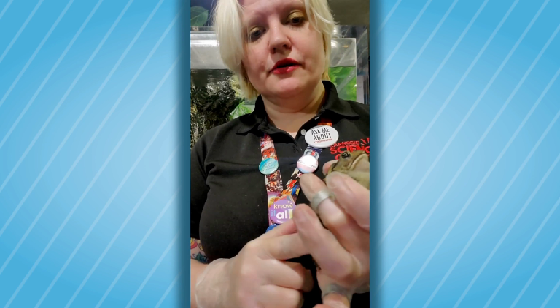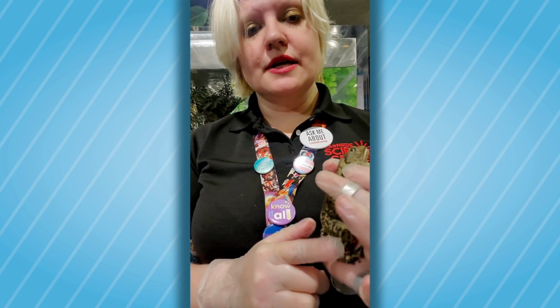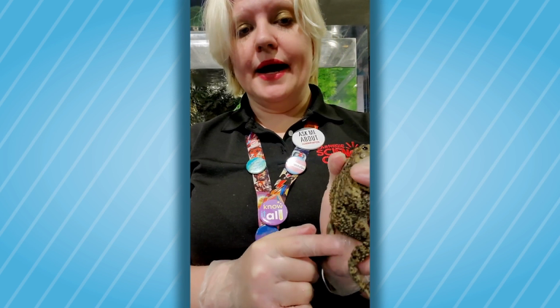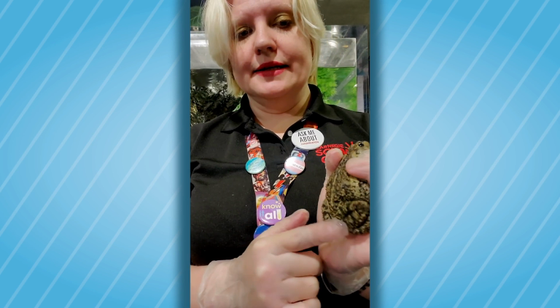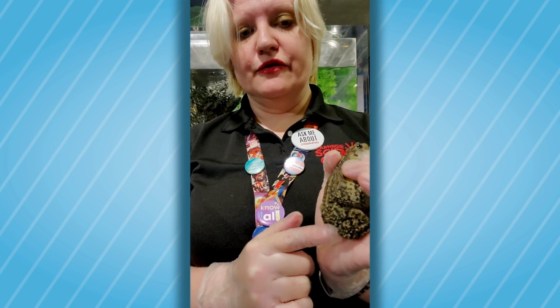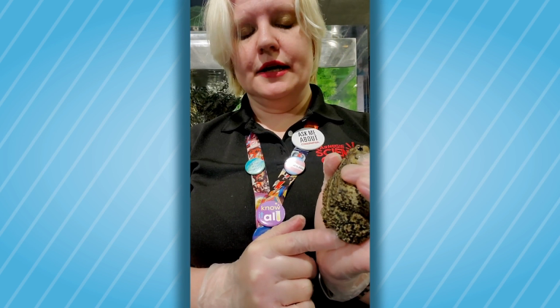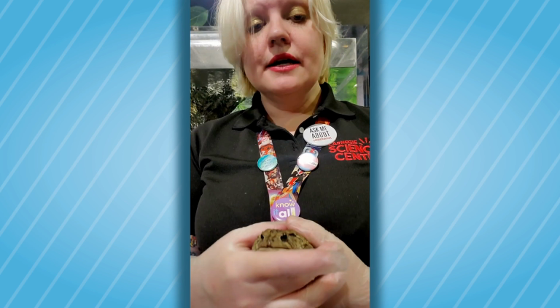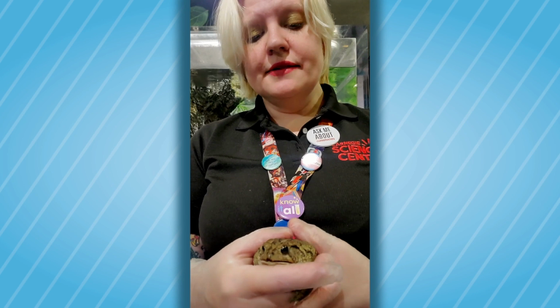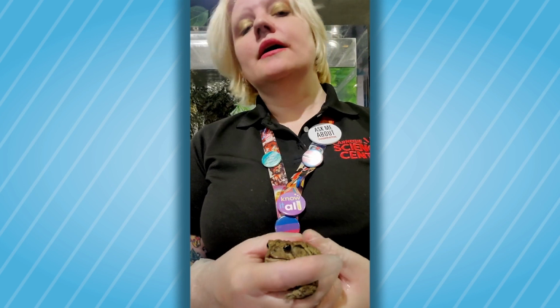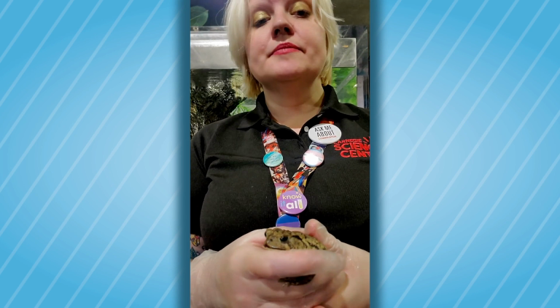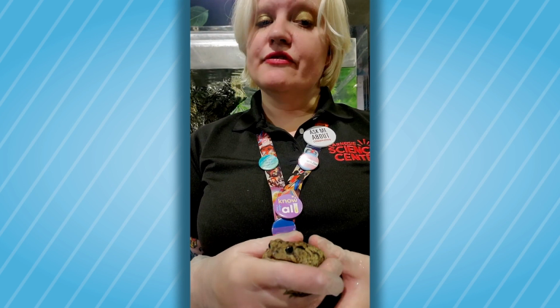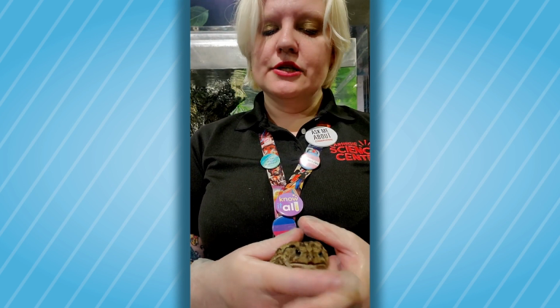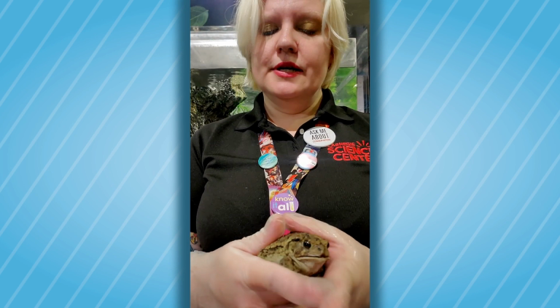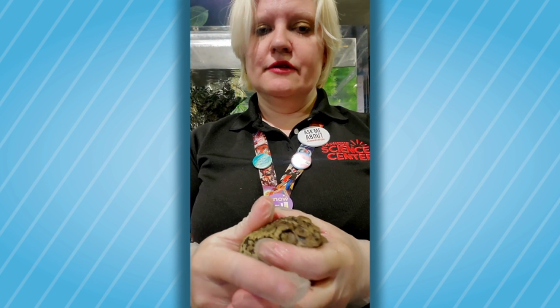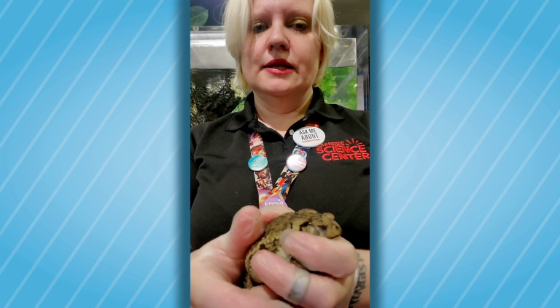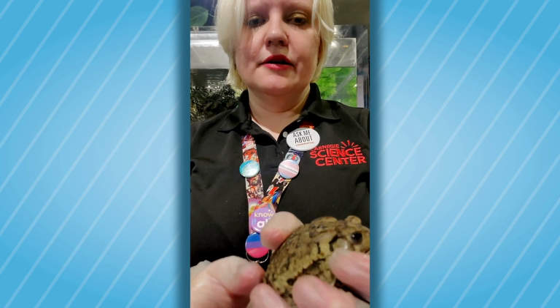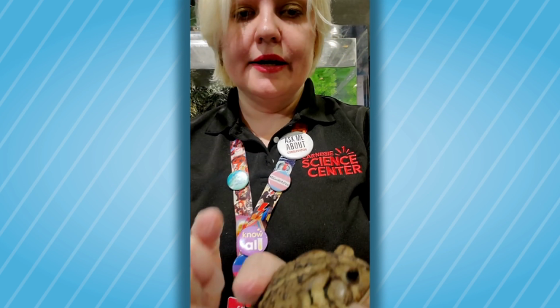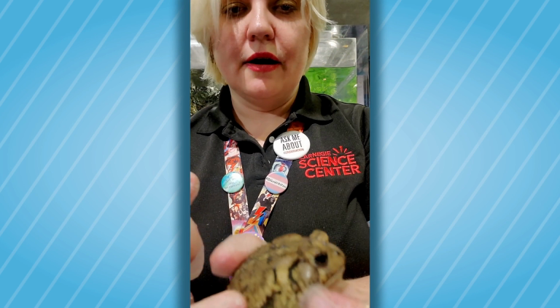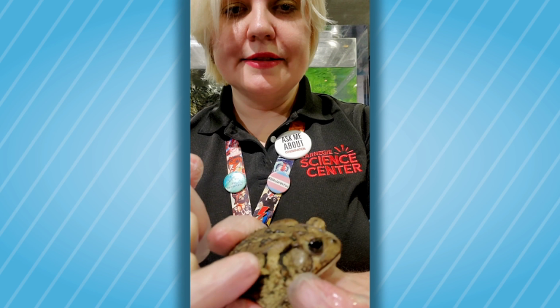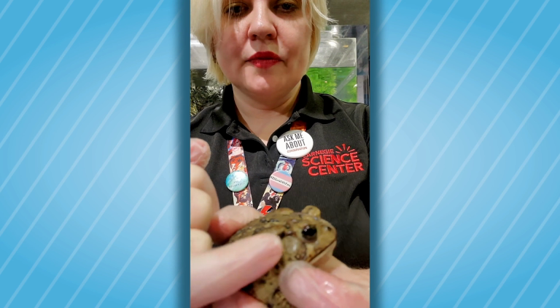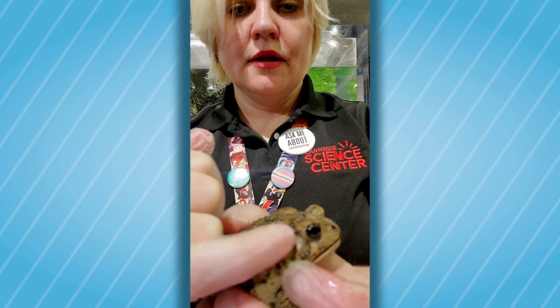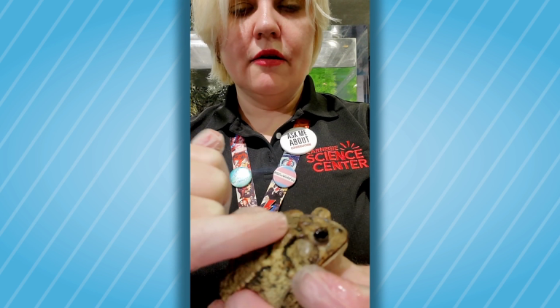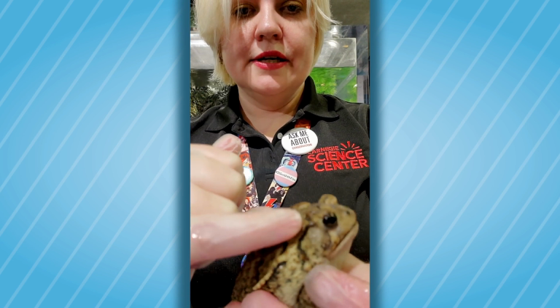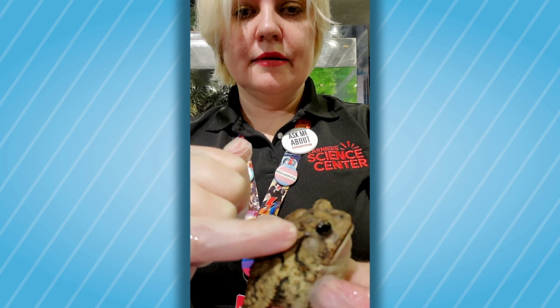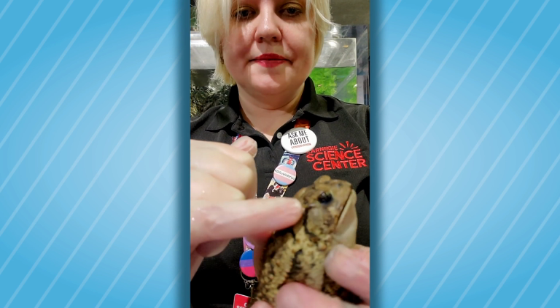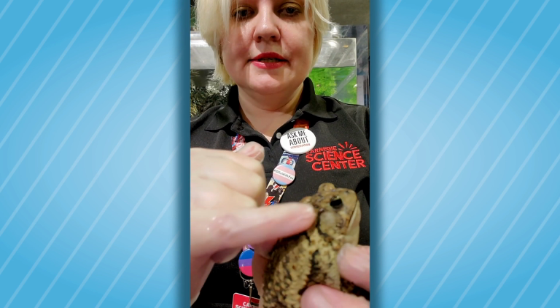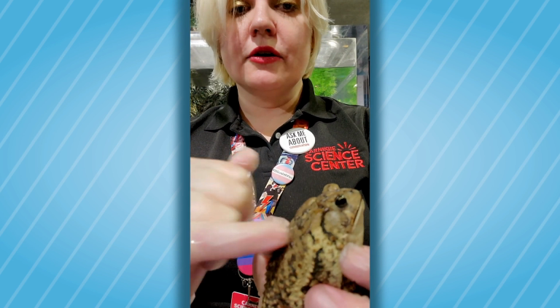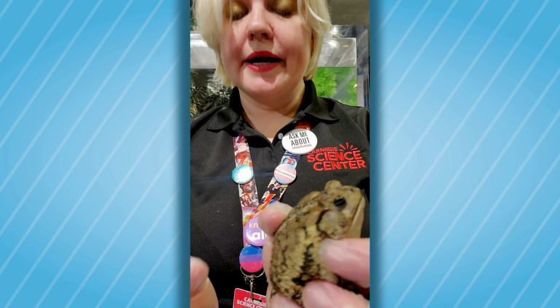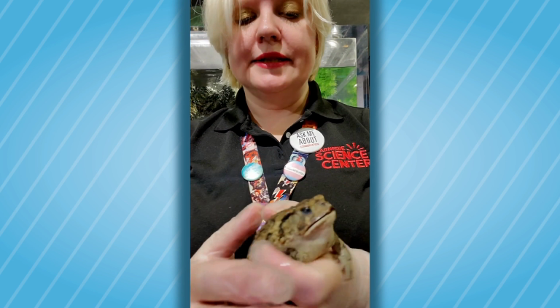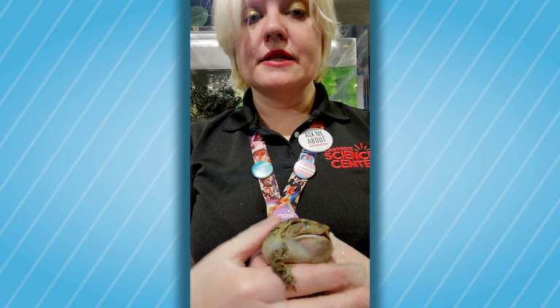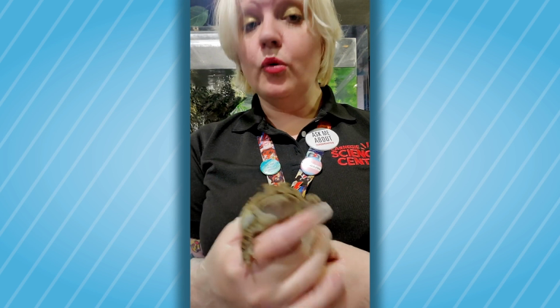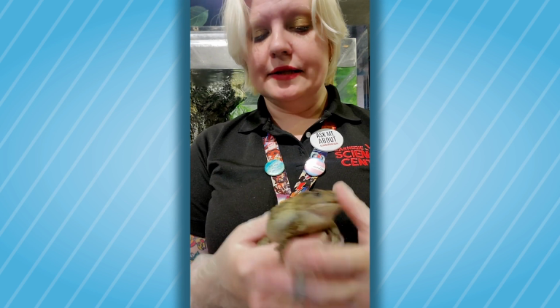They'll use their back legs for digging. The other thing that's different between a frog and a toad is if we look here behind her eyes, there are these lumps. These lumps are called paratoid glands — they're a poison gland.